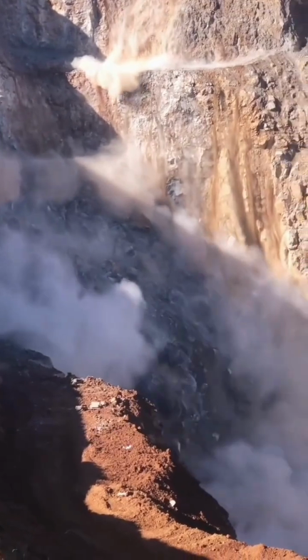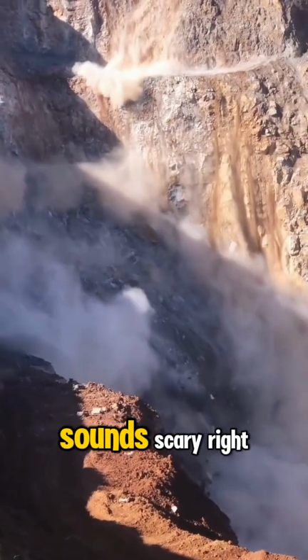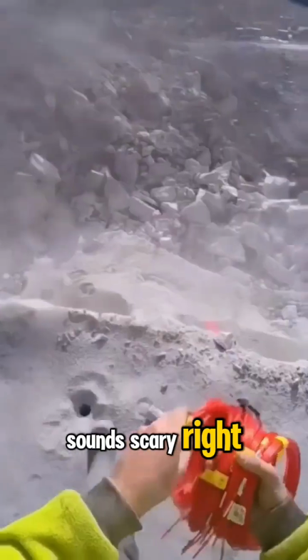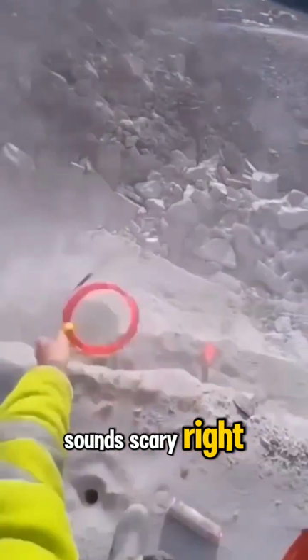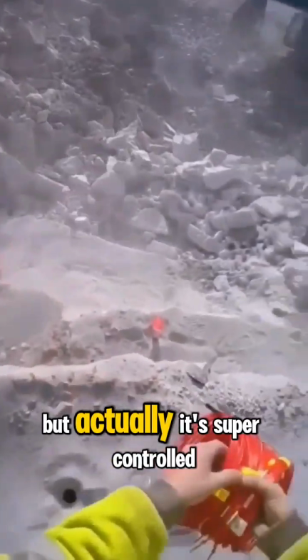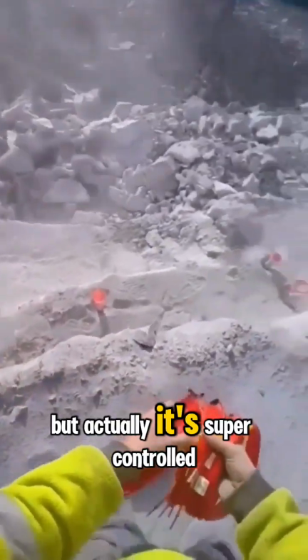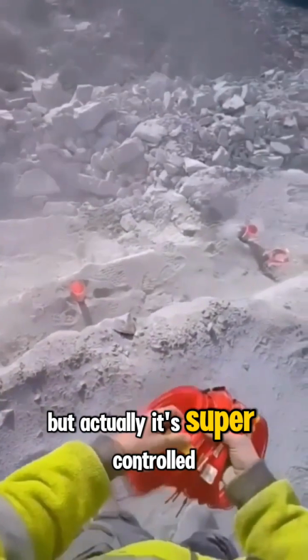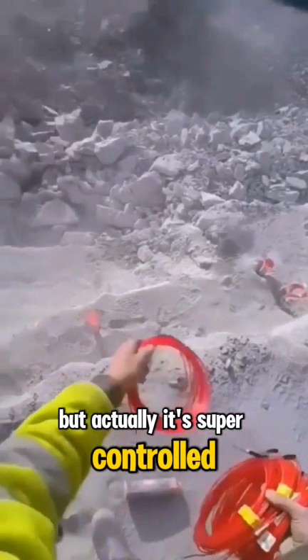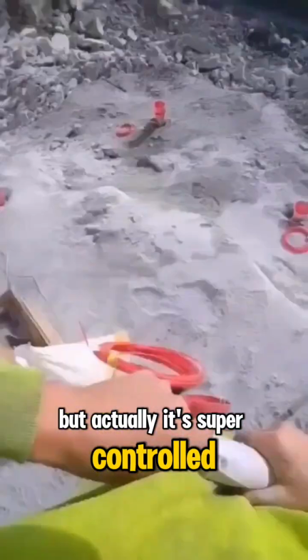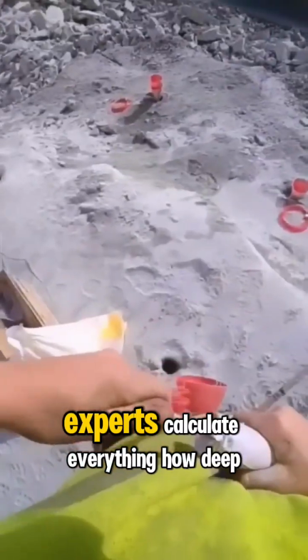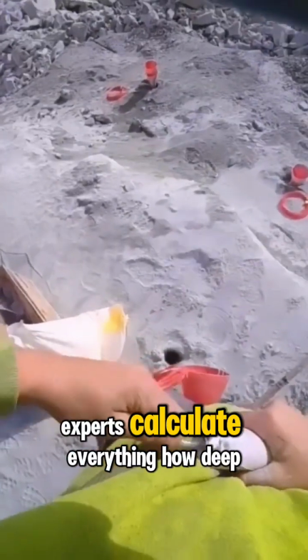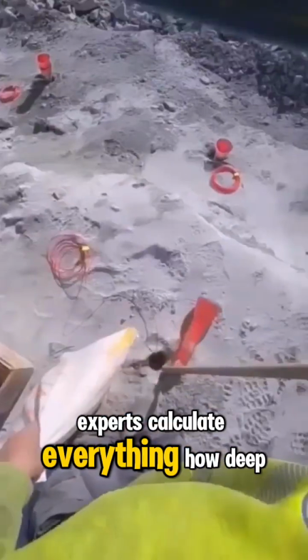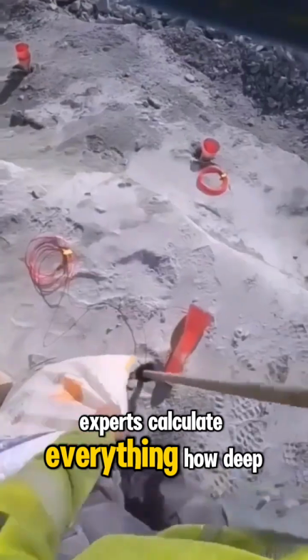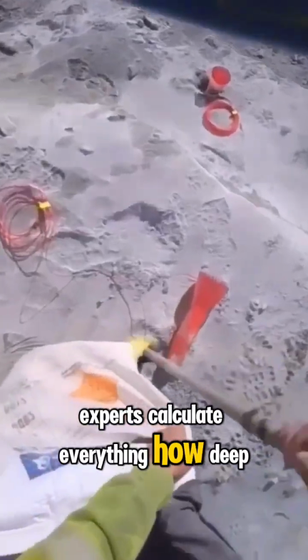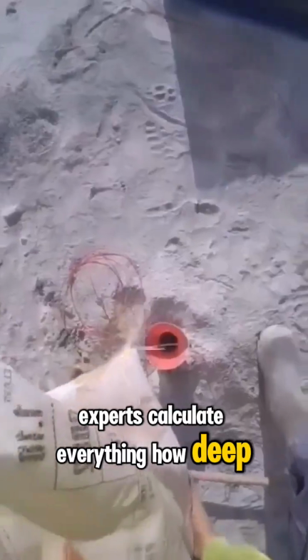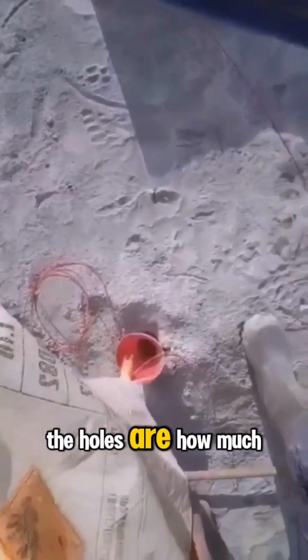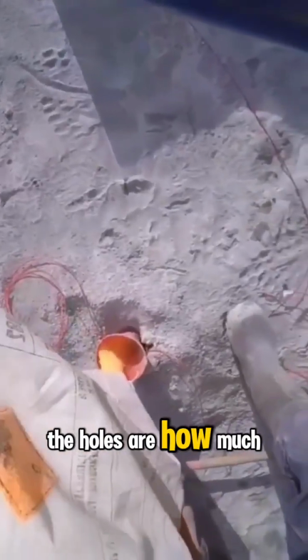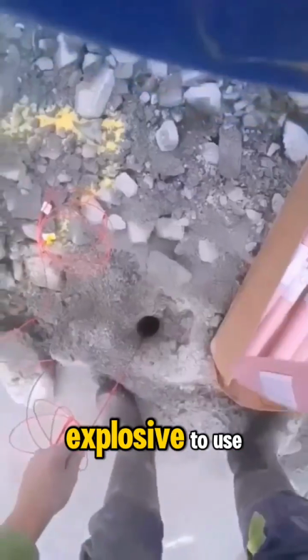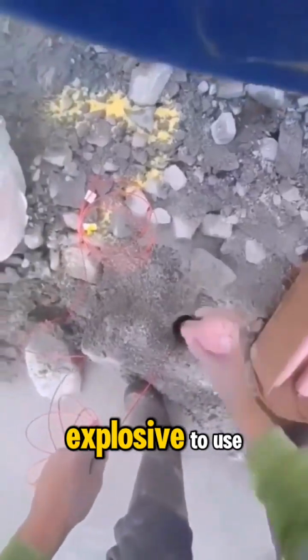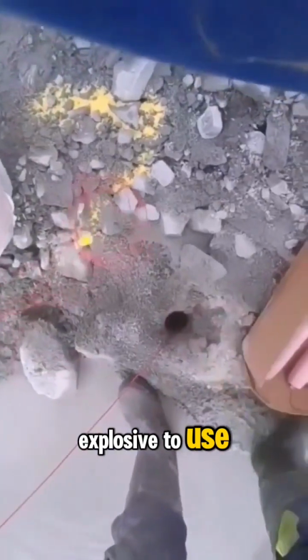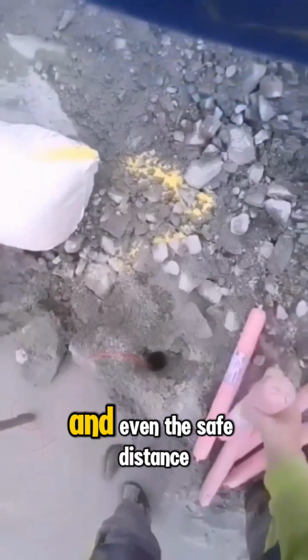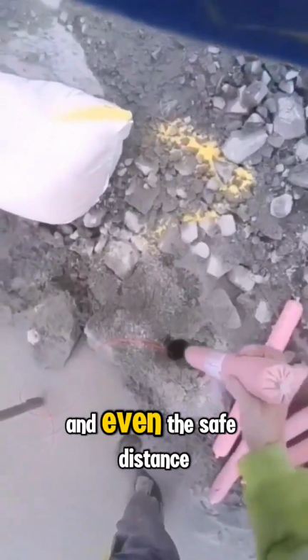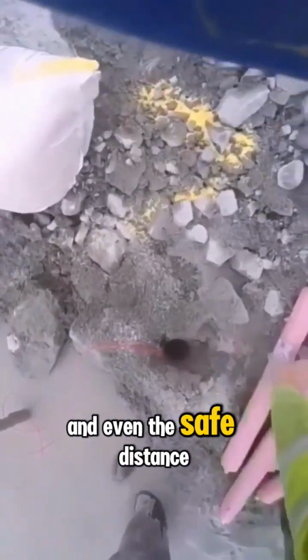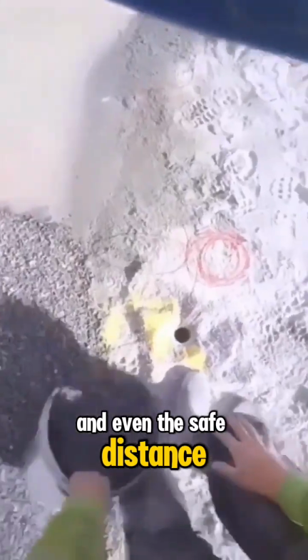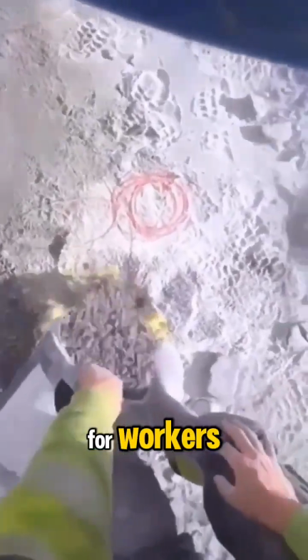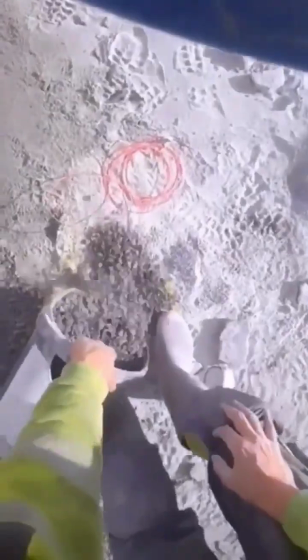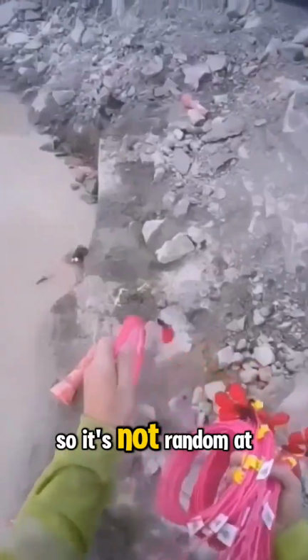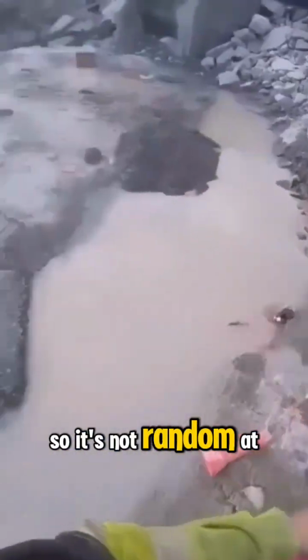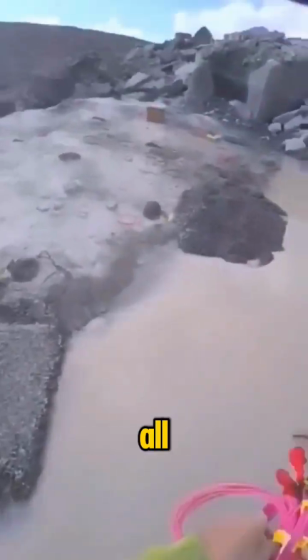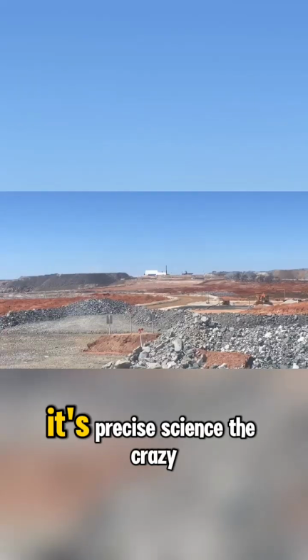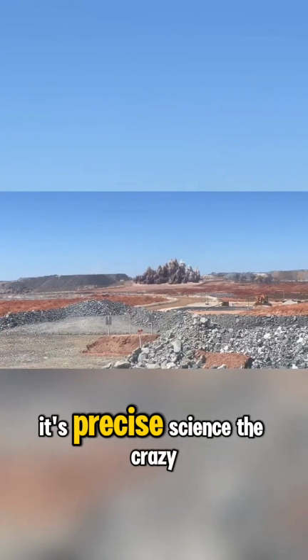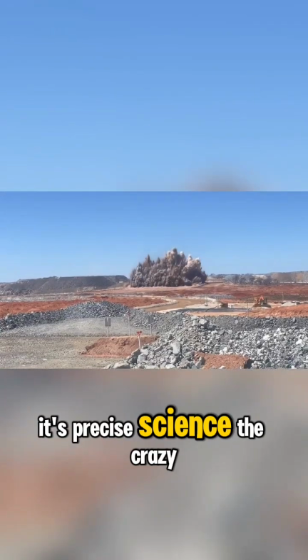Sounds scary, right? But actually, it's super controlled. Experts calculate everything — how deep the holes are, how much explosive to use, and even the safe distance for workers. So it's not random at all. It's precise science.